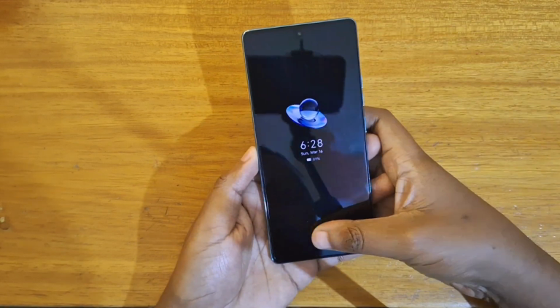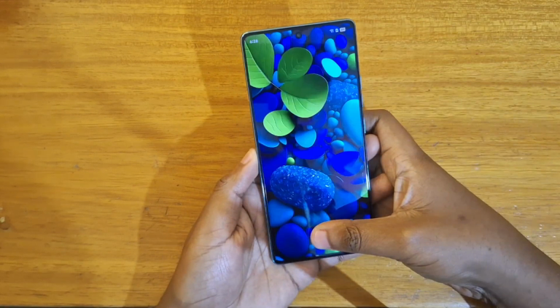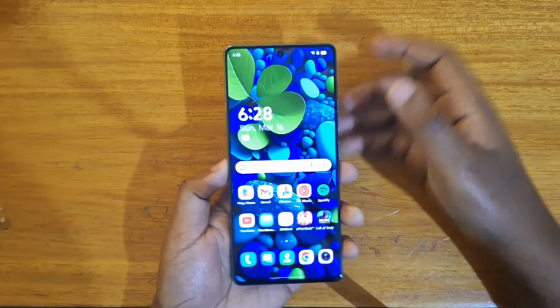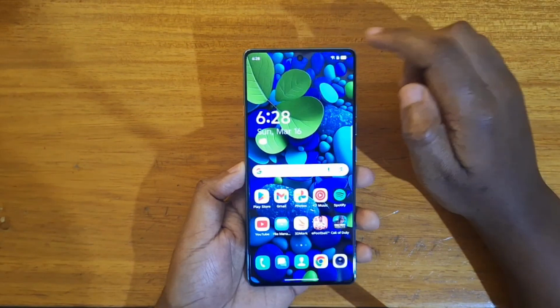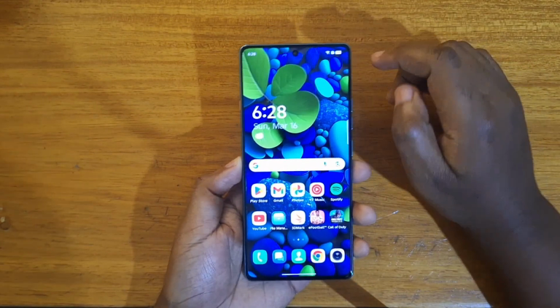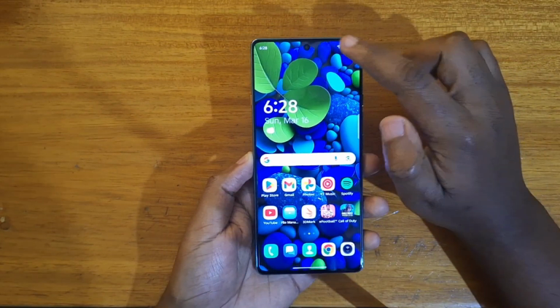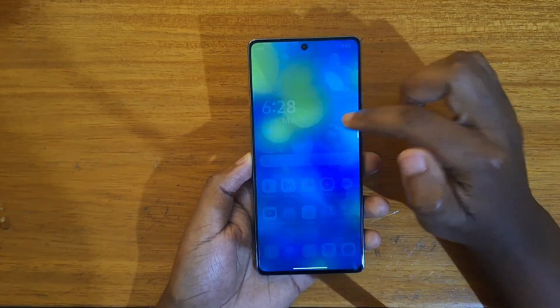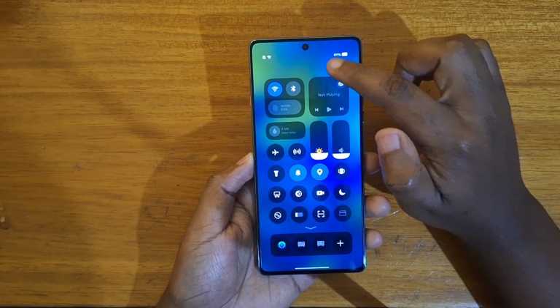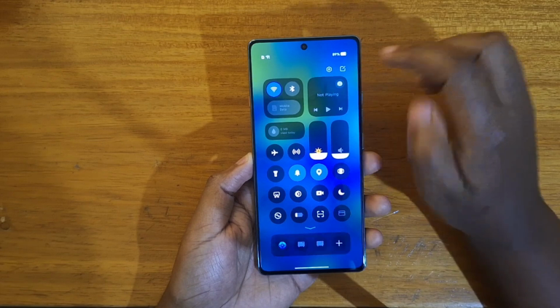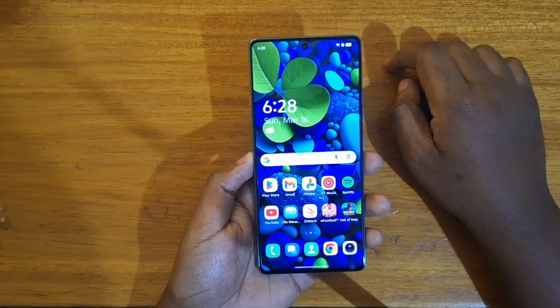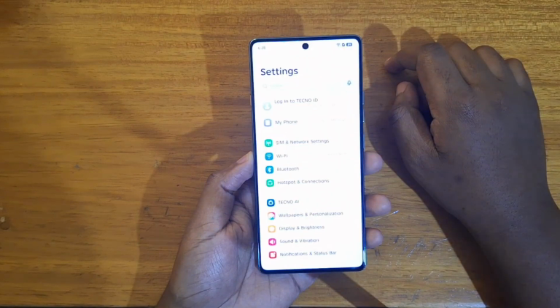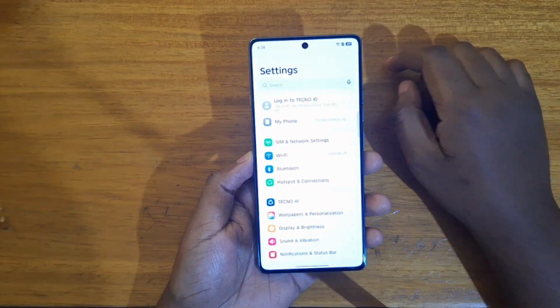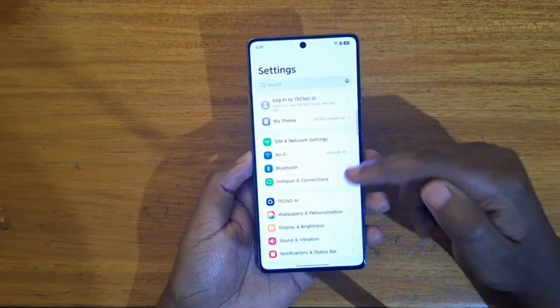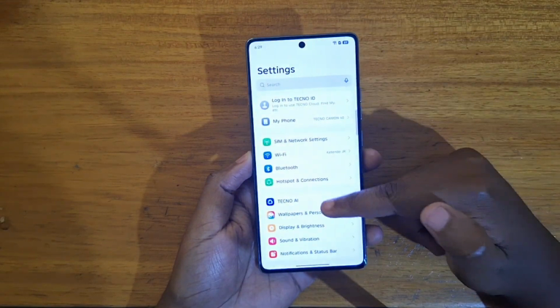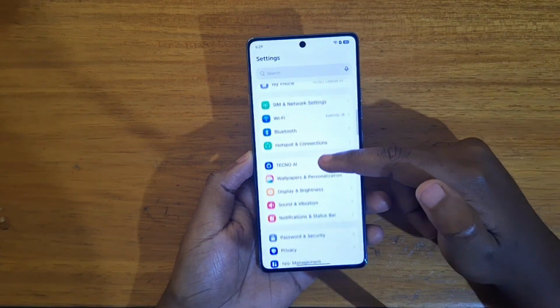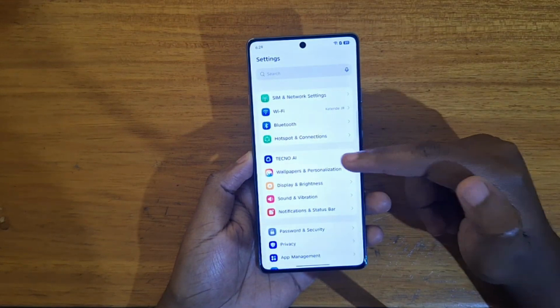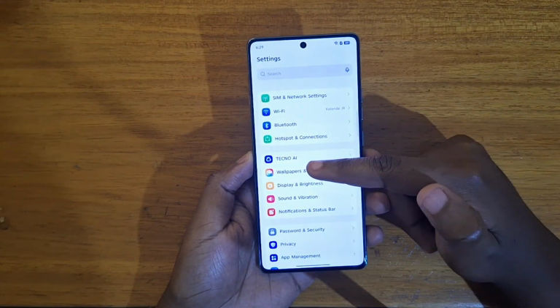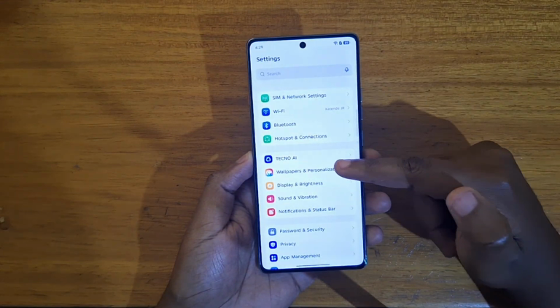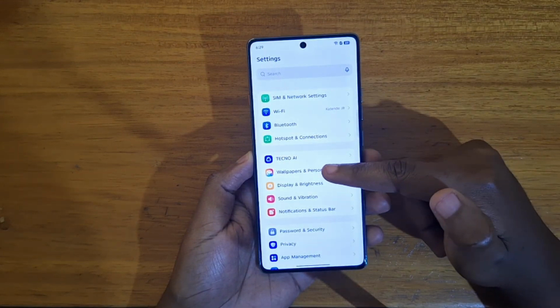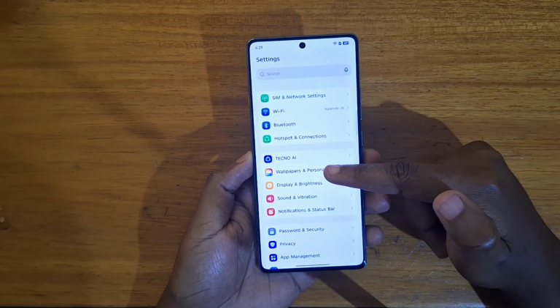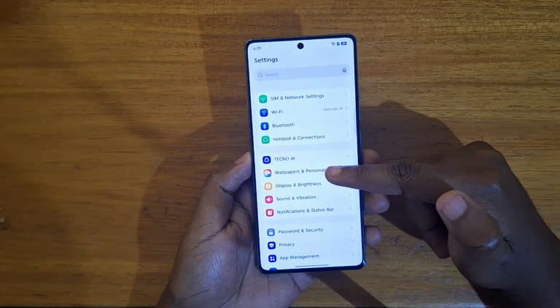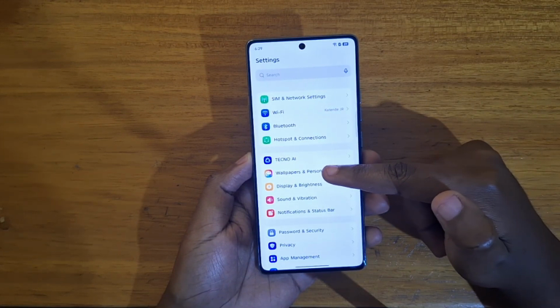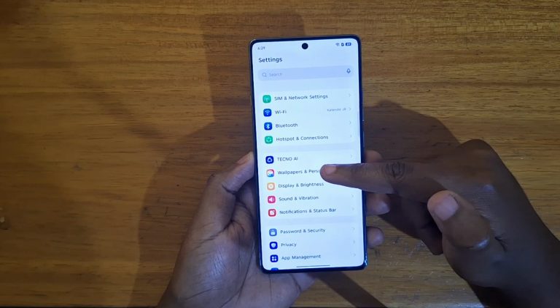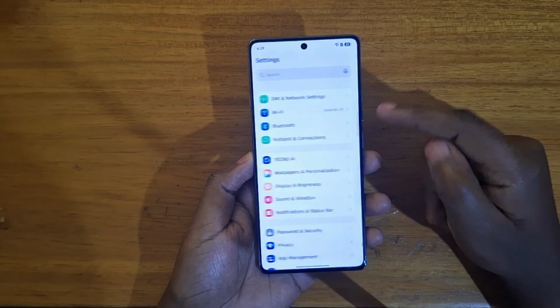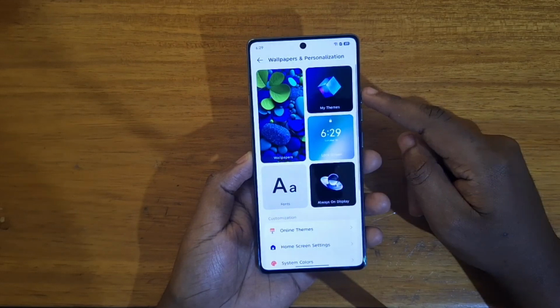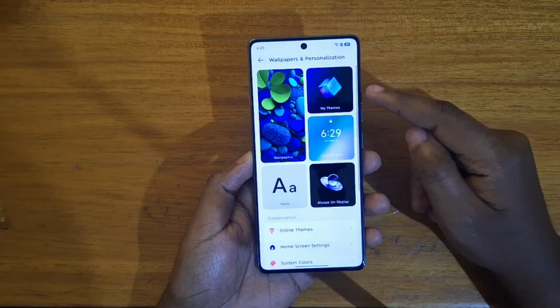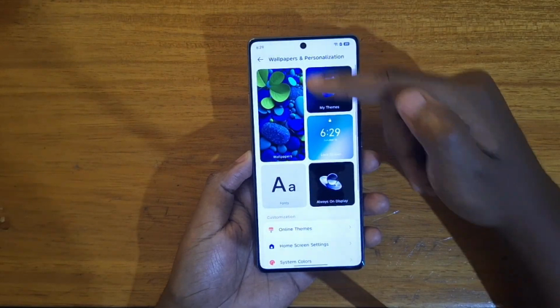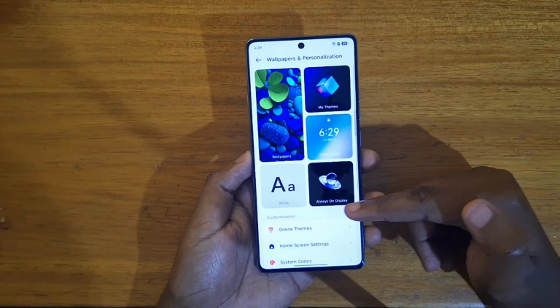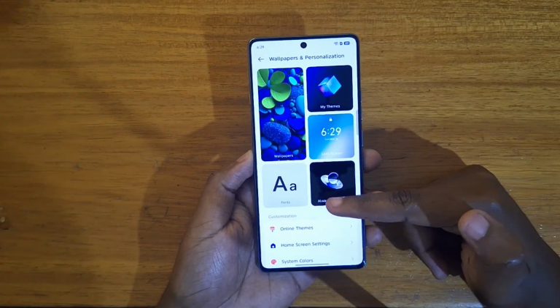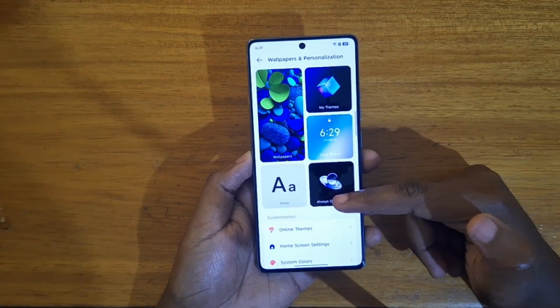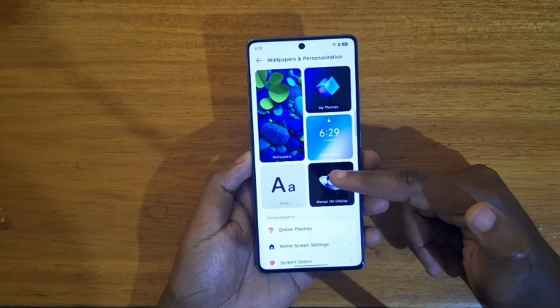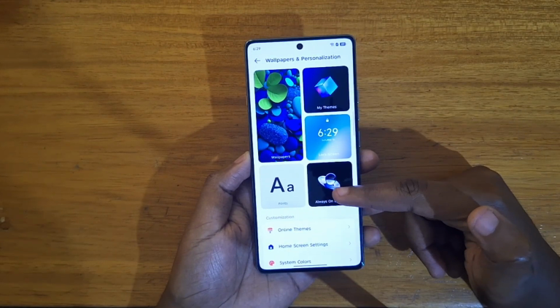So the first step is going to be to go to your settings right there, and in settings you're going to look for wallpapers and personalization right here — click on that and then you'll see an option saying horizon display.